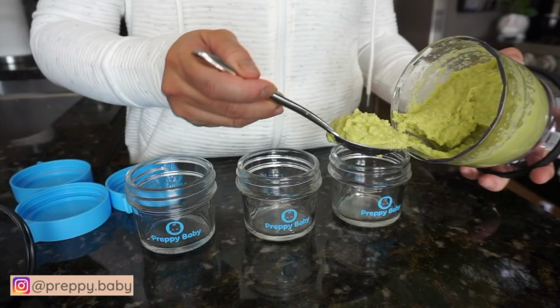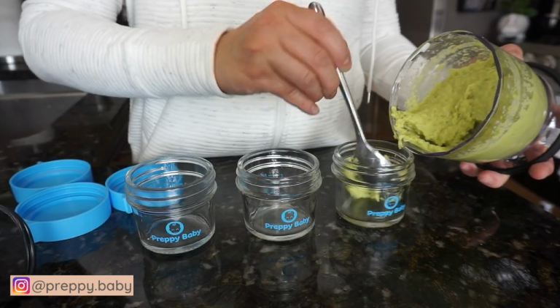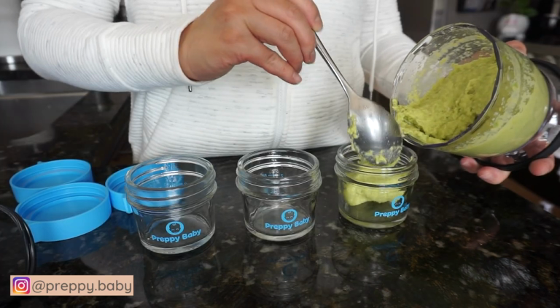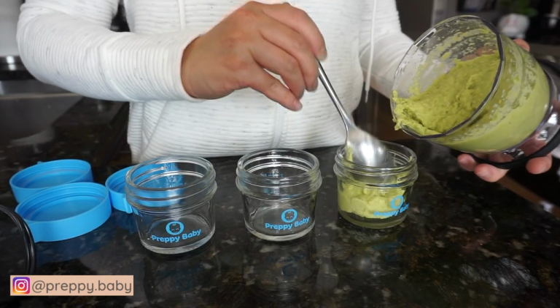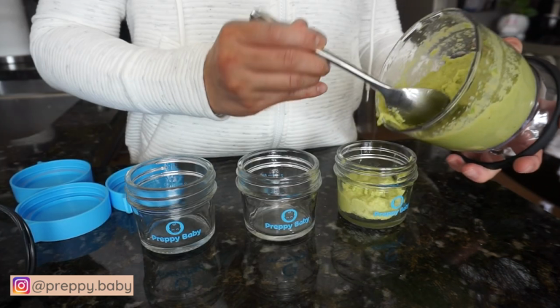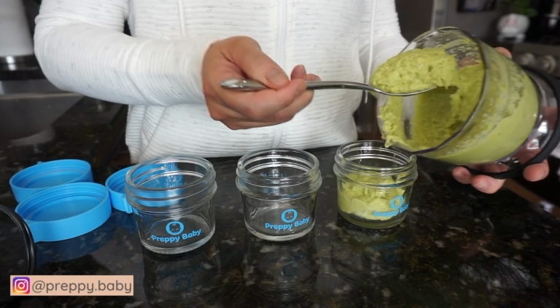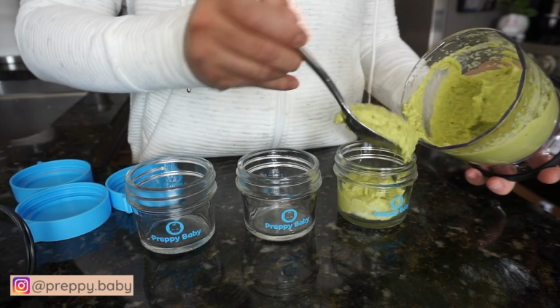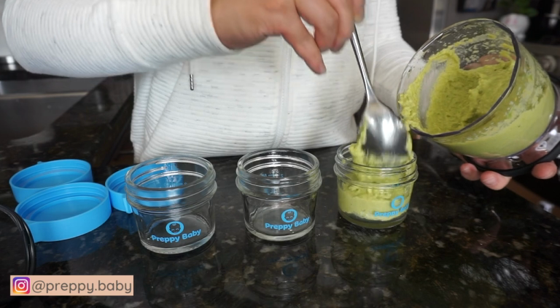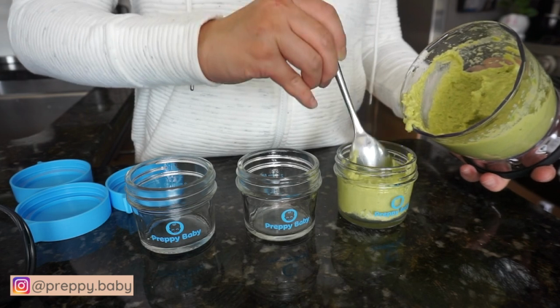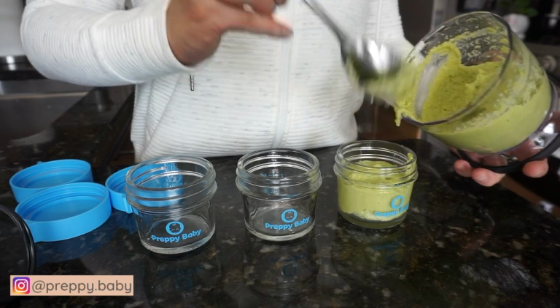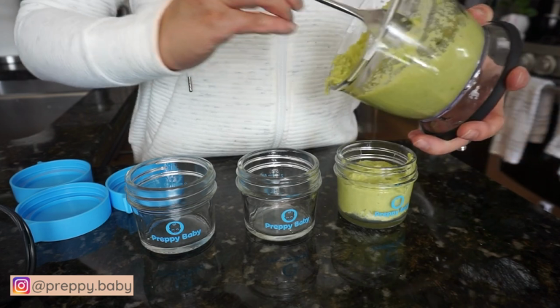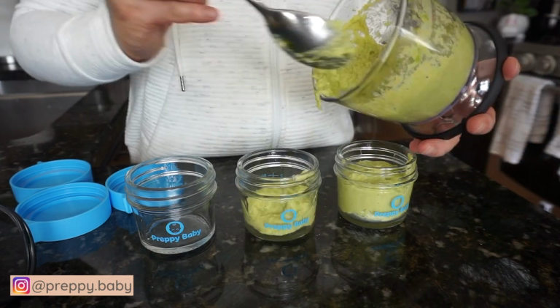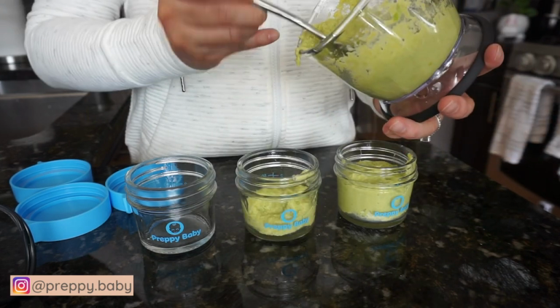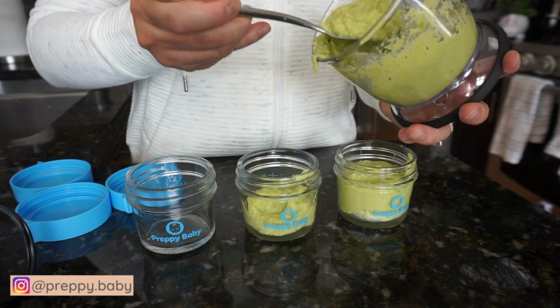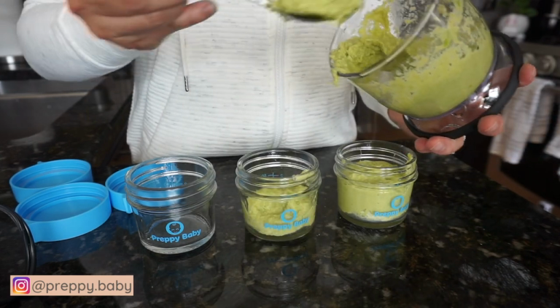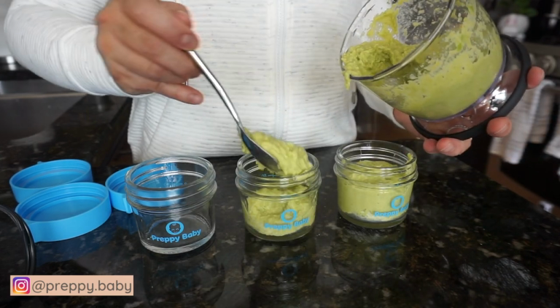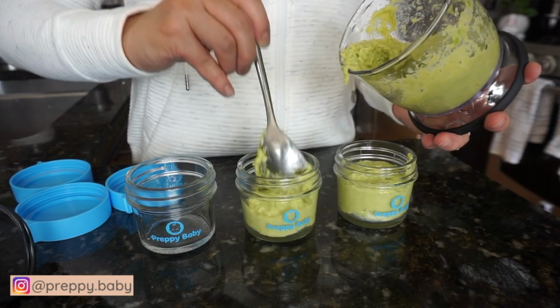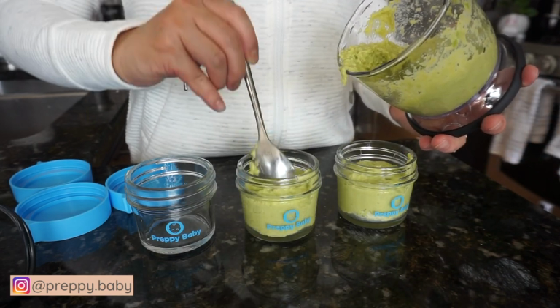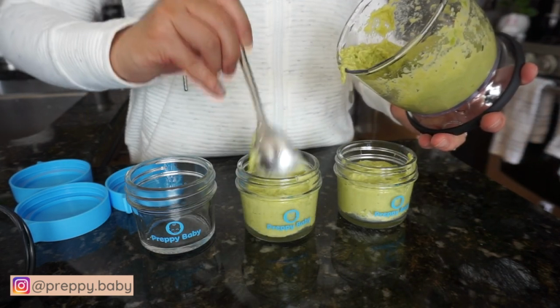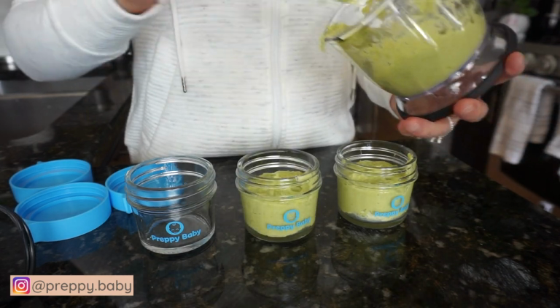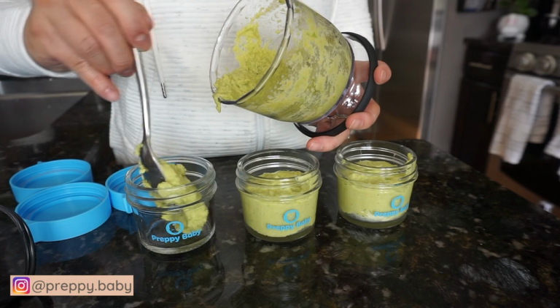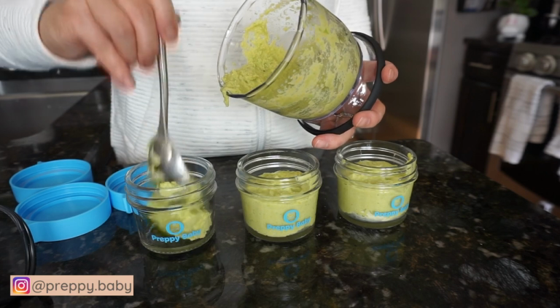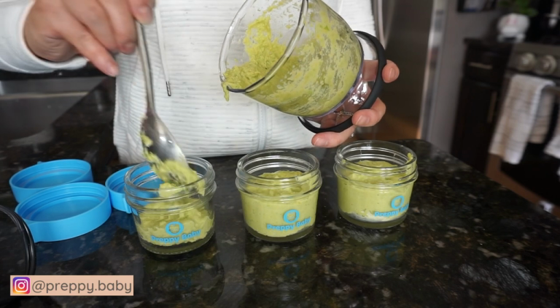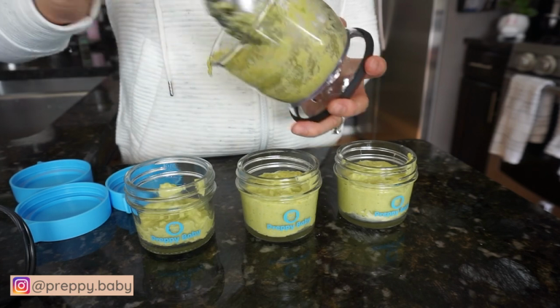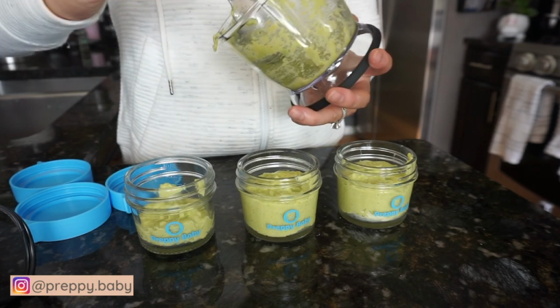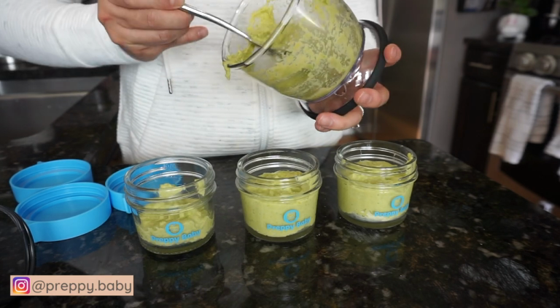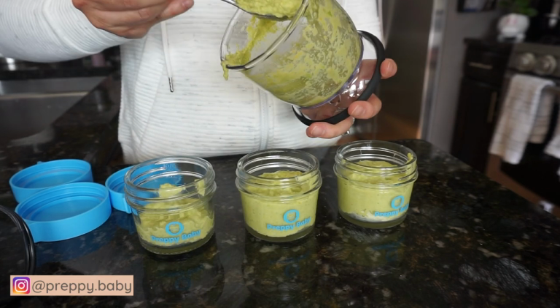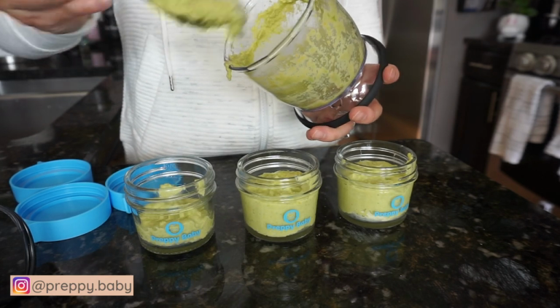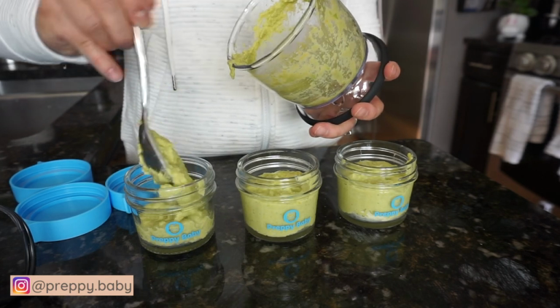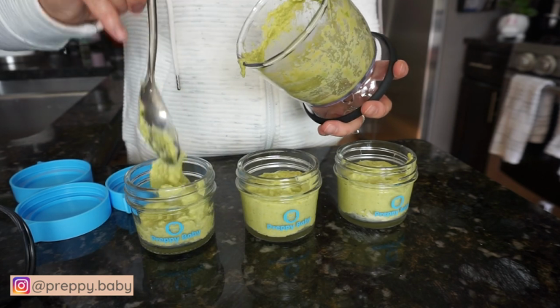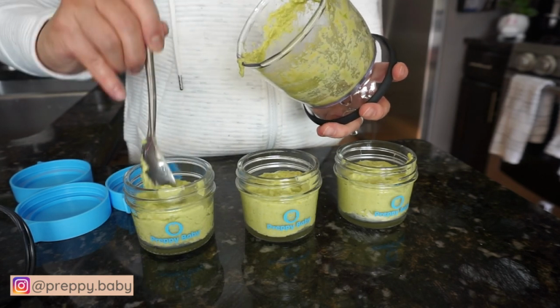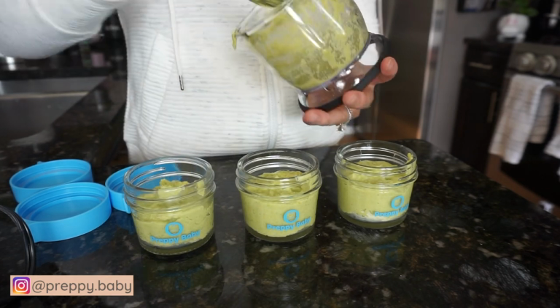These really are the best jars to store your homemade baby food in. They're non-toxic, they're glass, and they're very durable. And when you warm the food up, you don't have to worry about plastic leaking chemicals into your baby food.